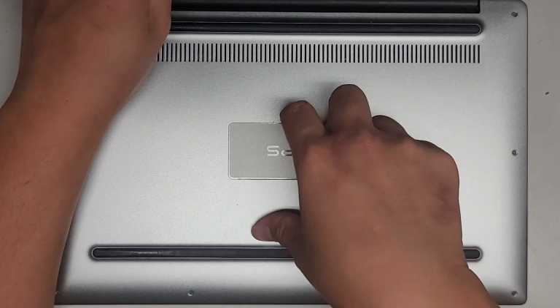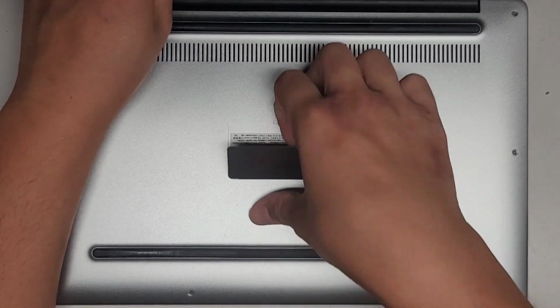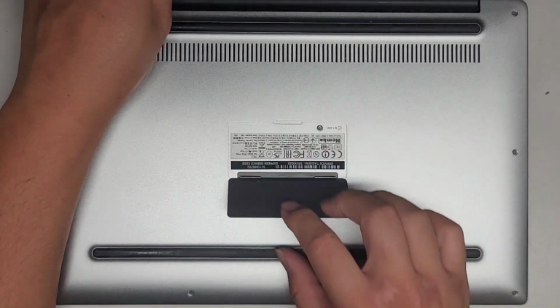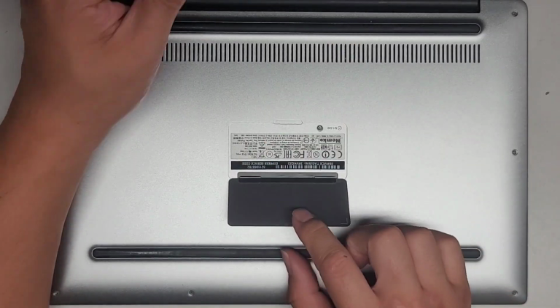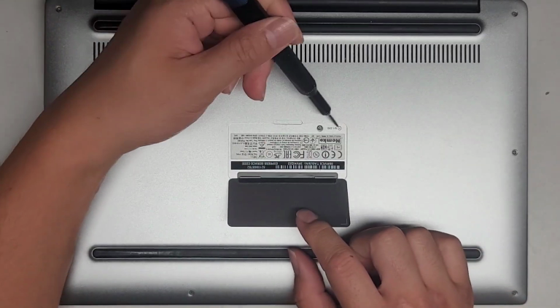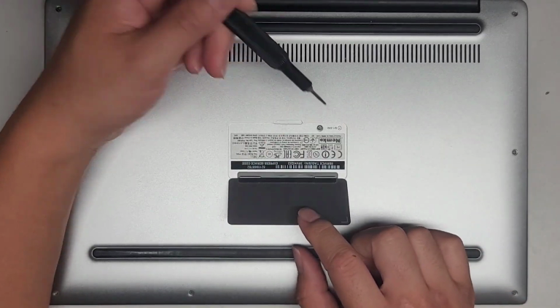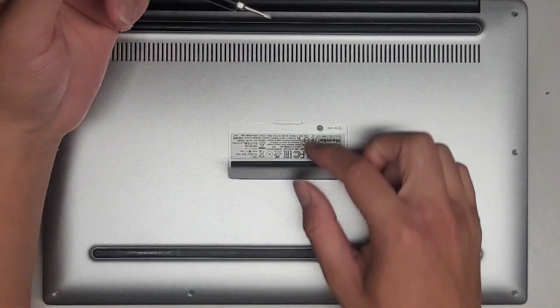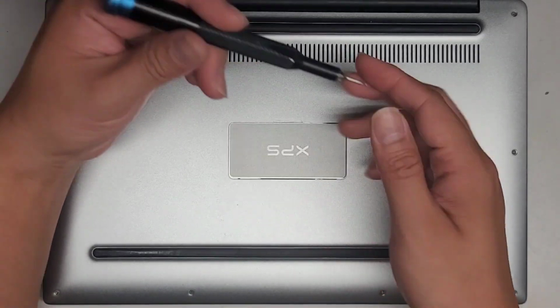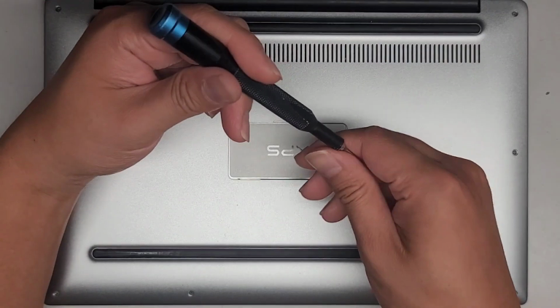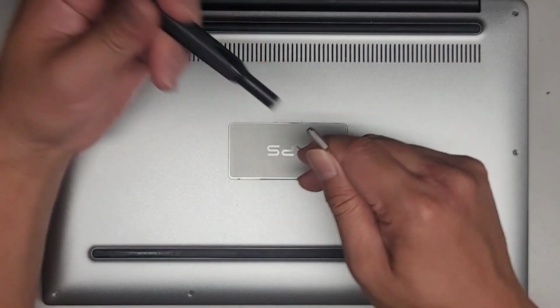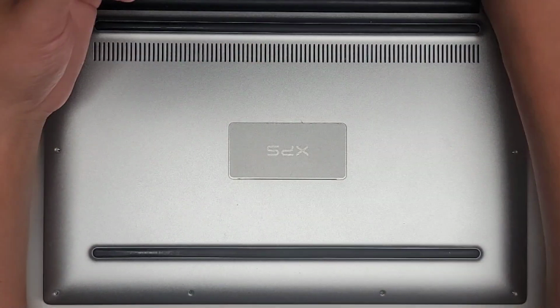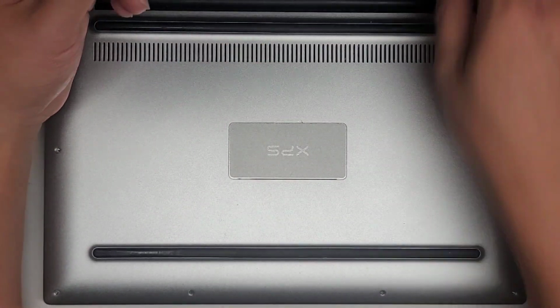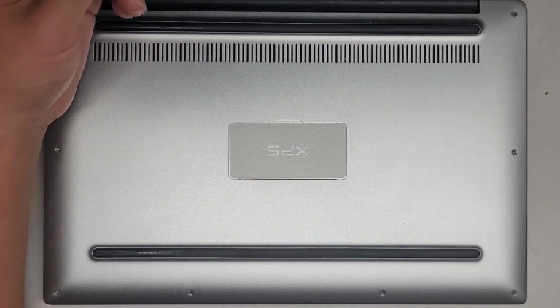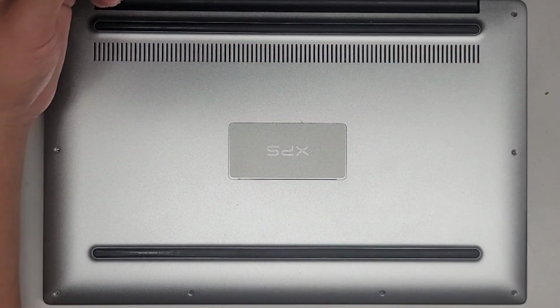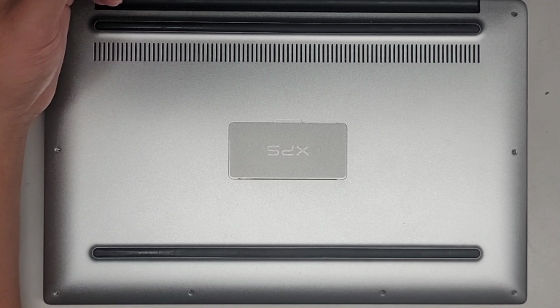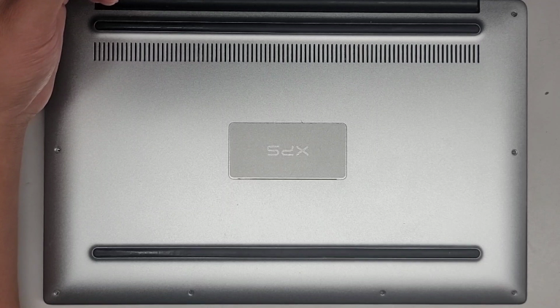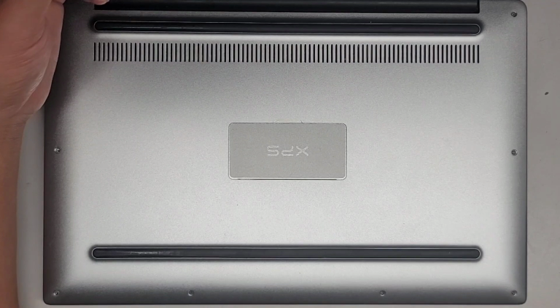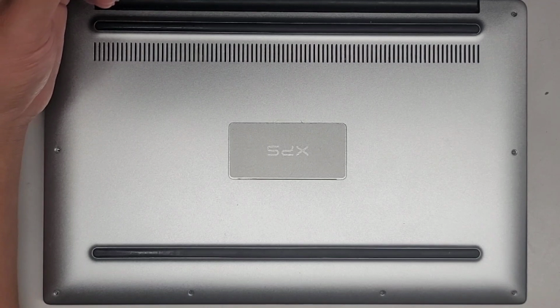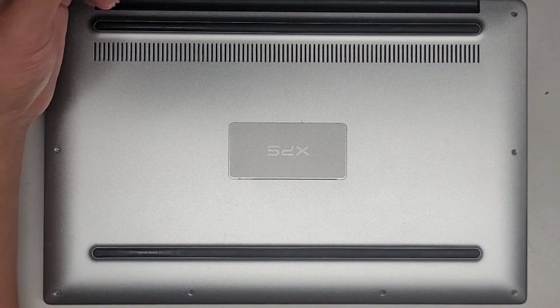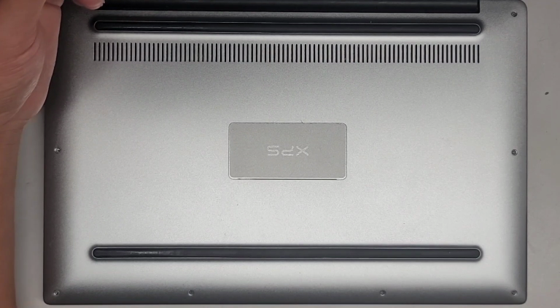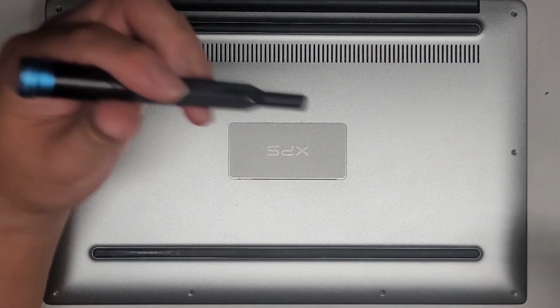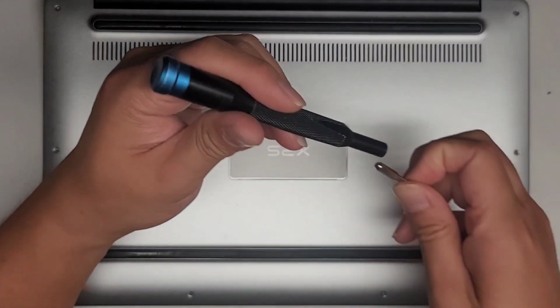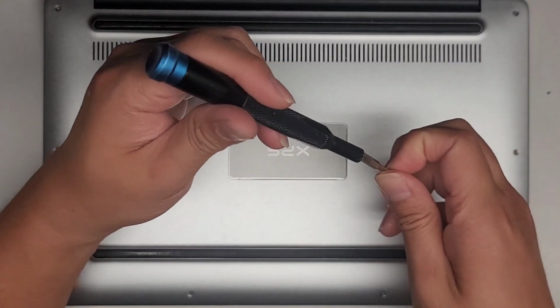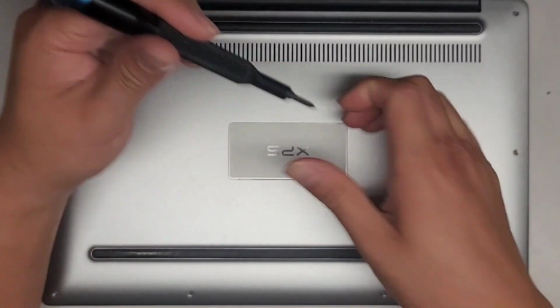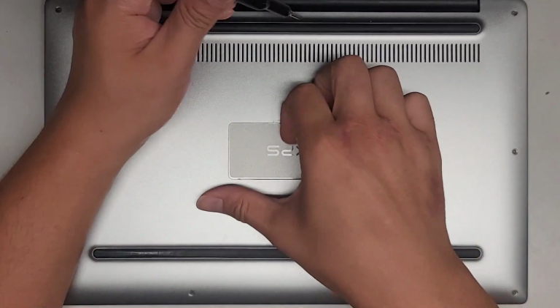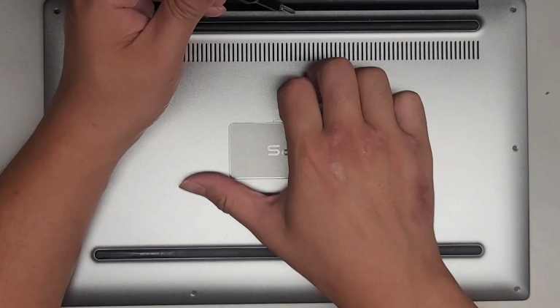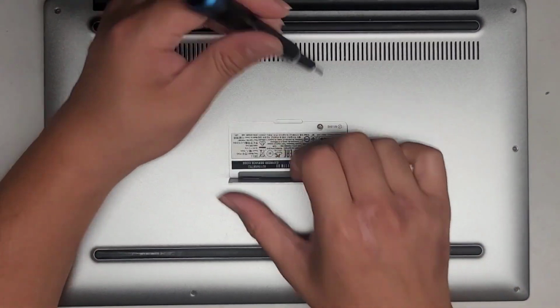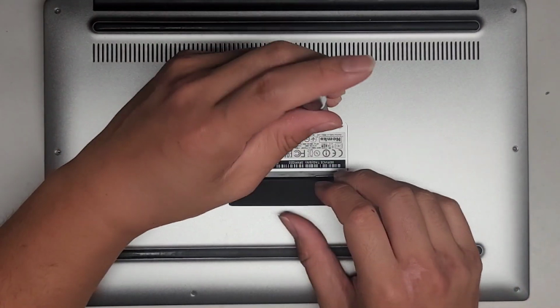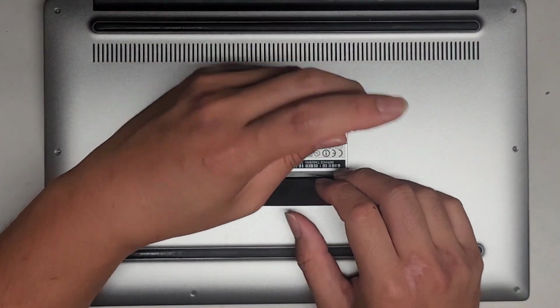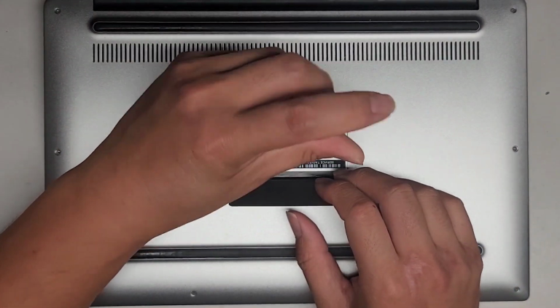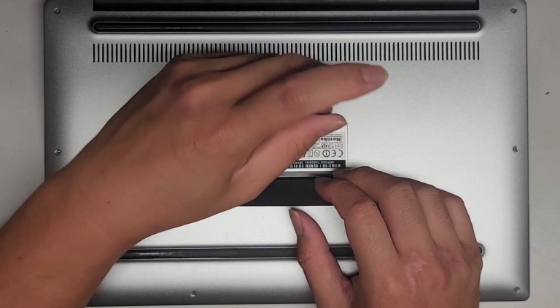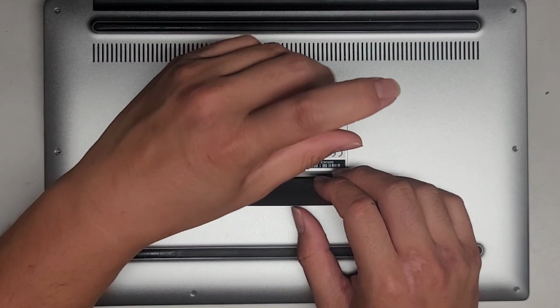We'll open this up and you can see there is one screw under there. We're going to need a JIS0 or PH0 screwdriver to remove that. Let's go ahead and get that and remove this screw.